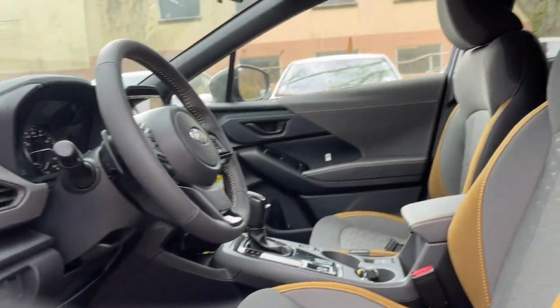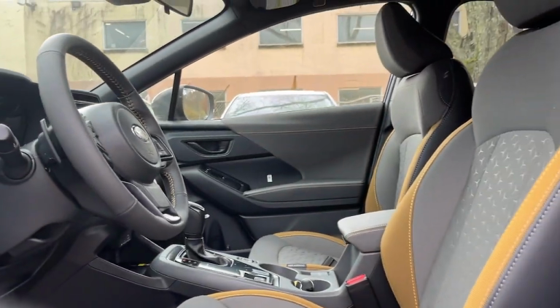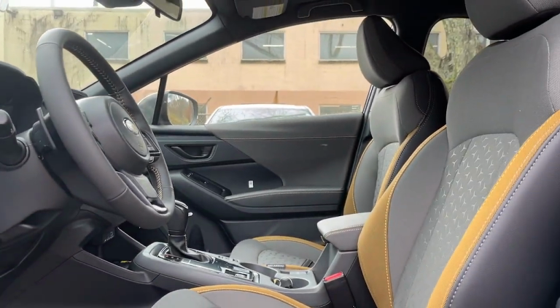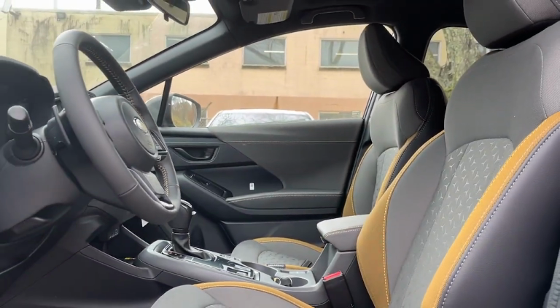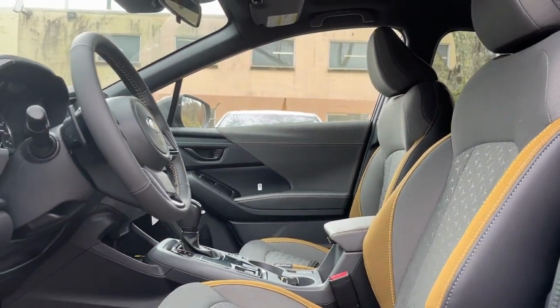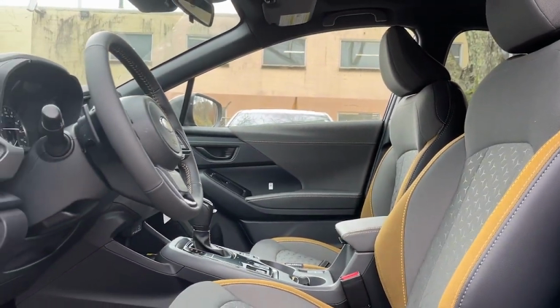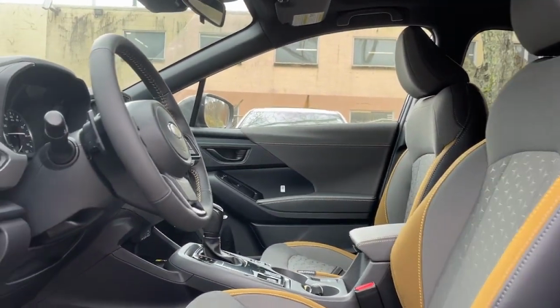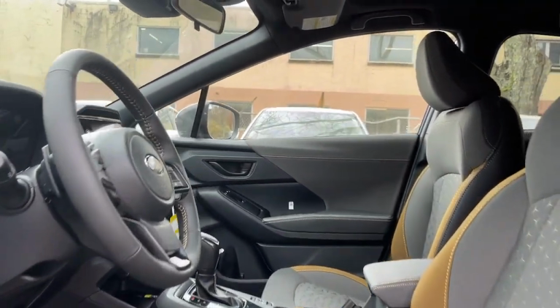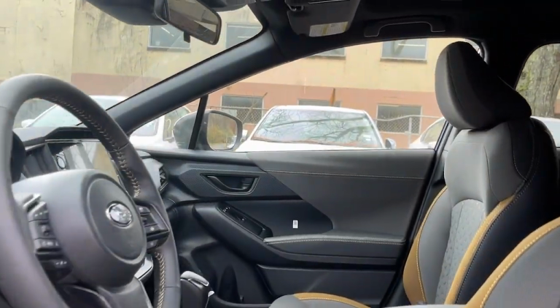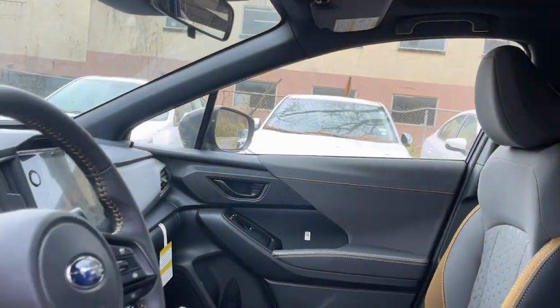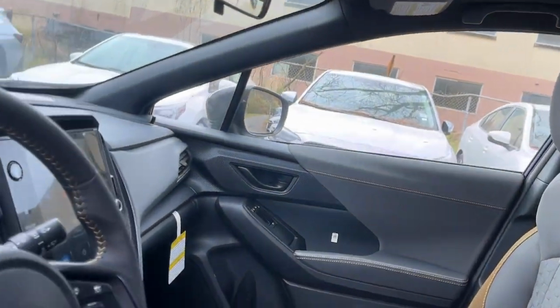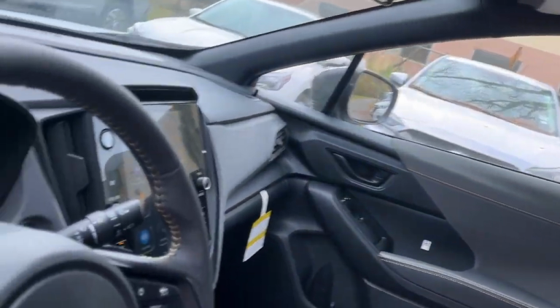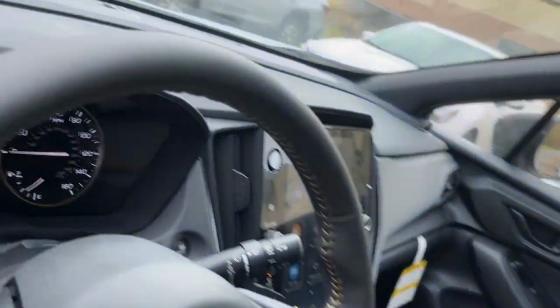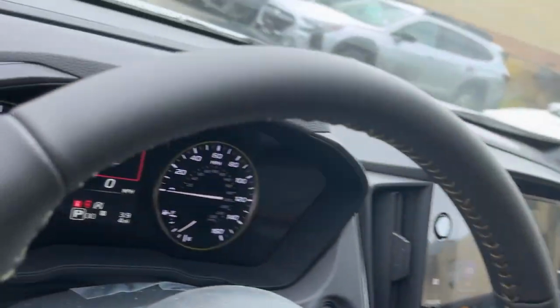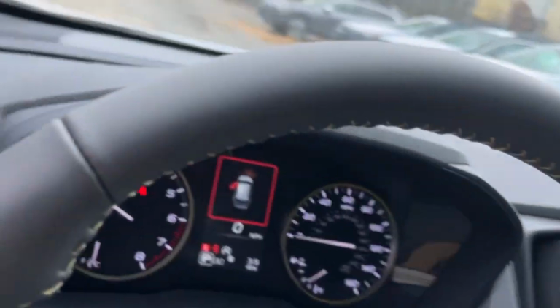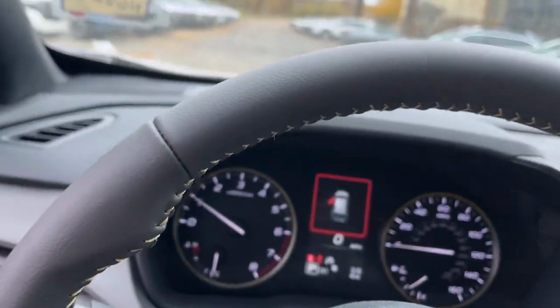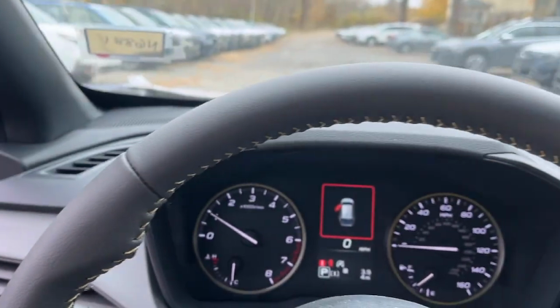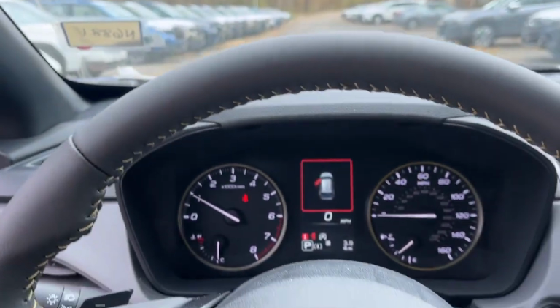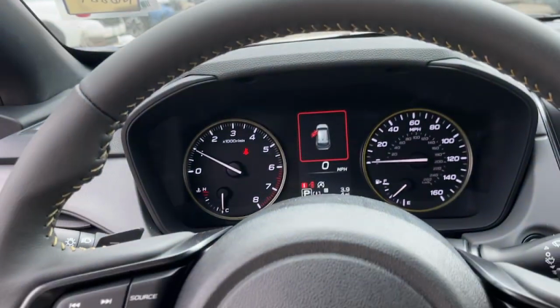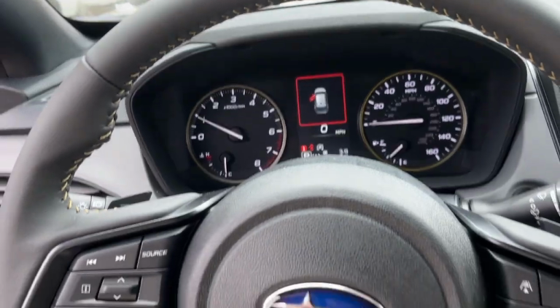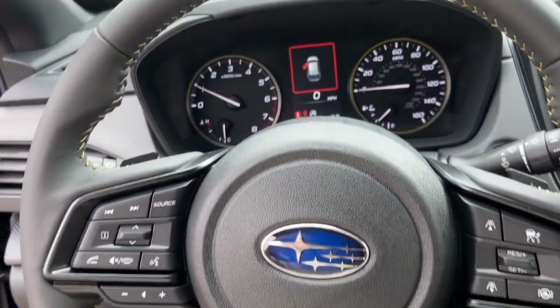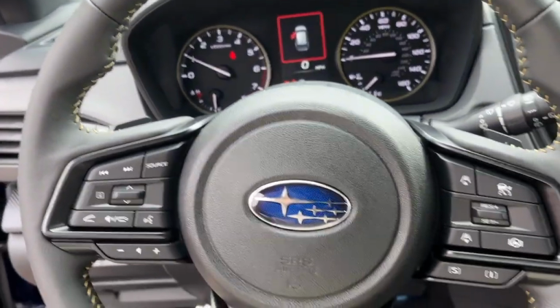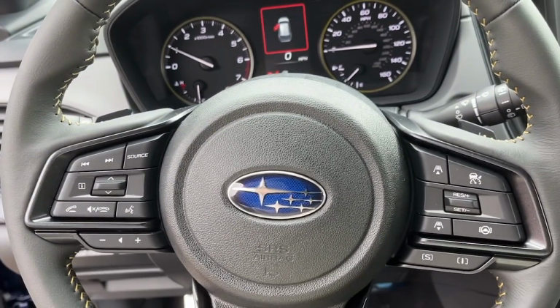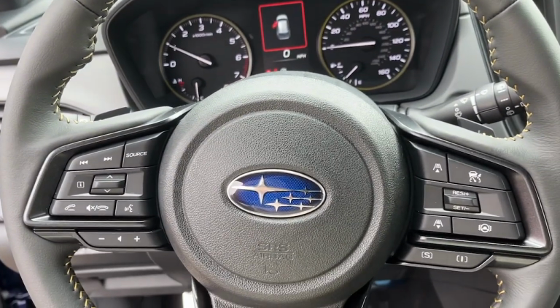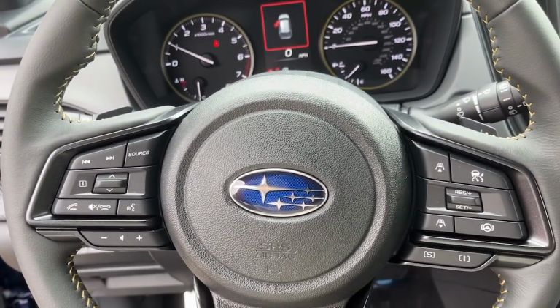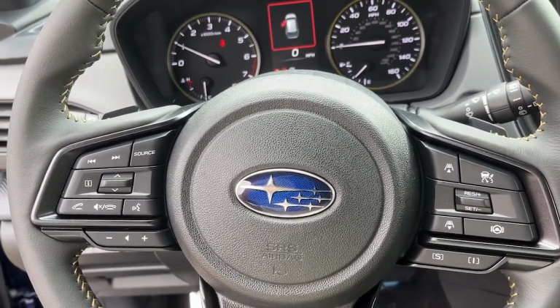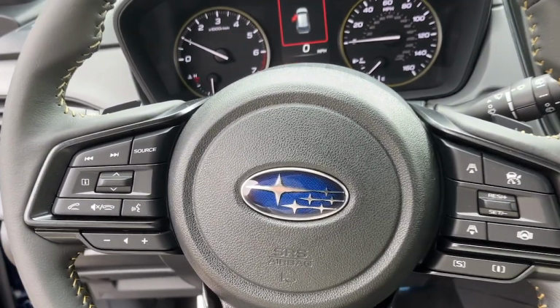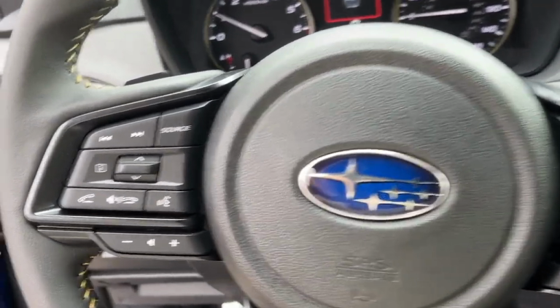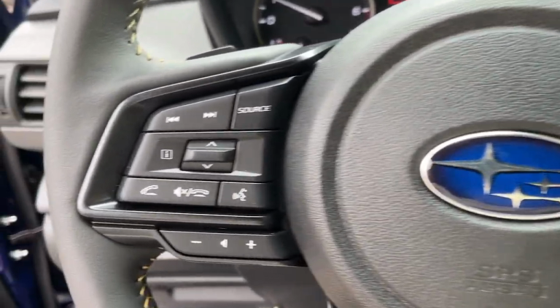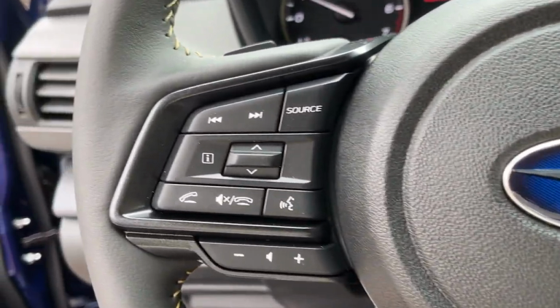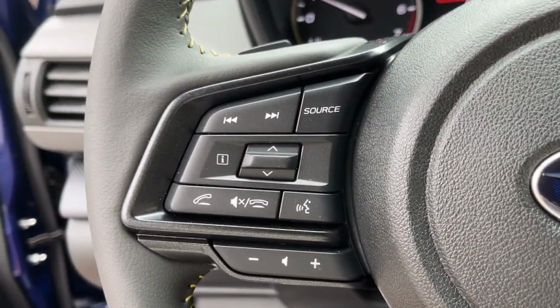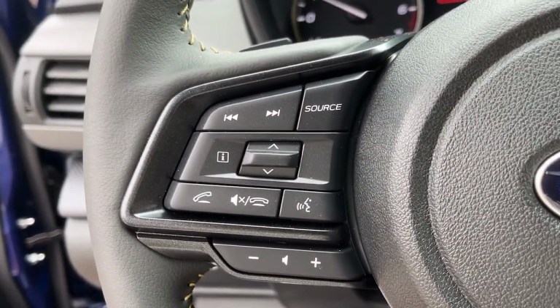The following are some of this vehicle's highlighted options: moonroof, blind spot monitor, power driver seat, floor mats.